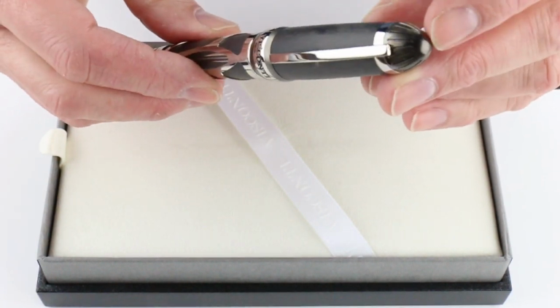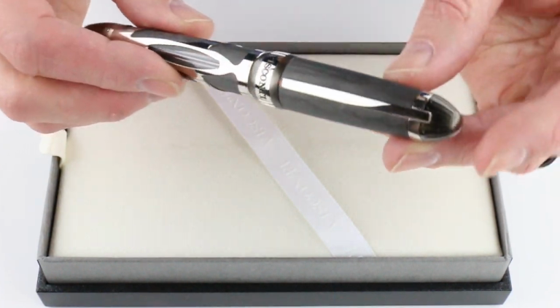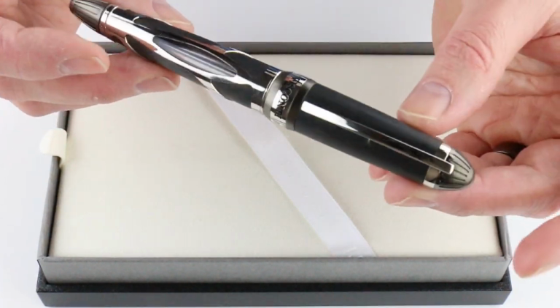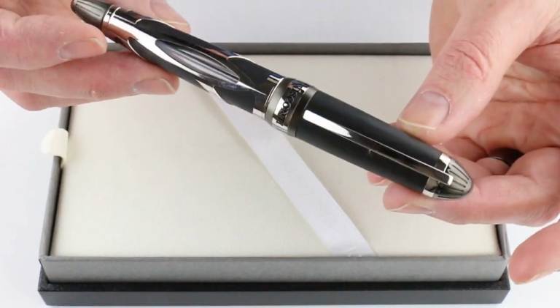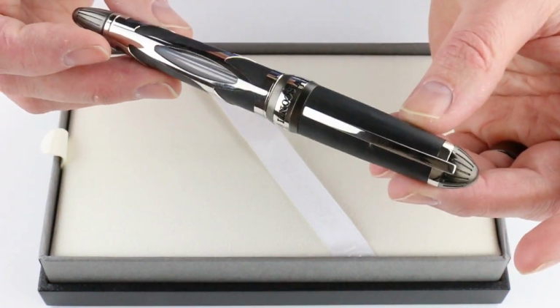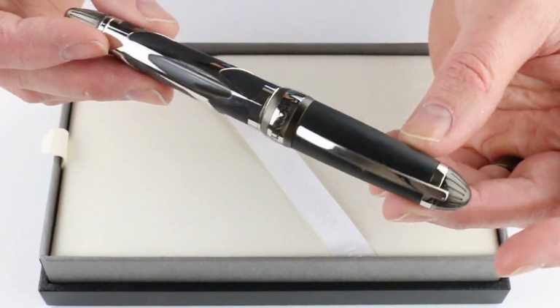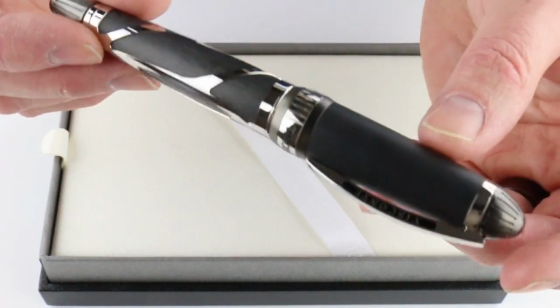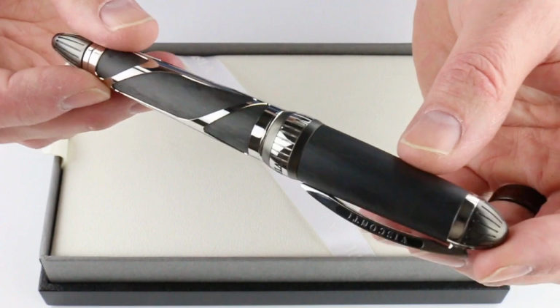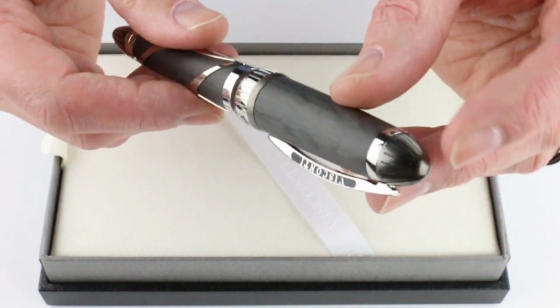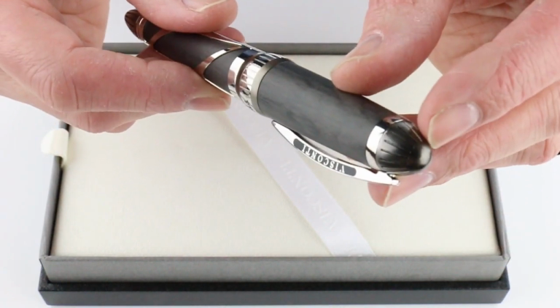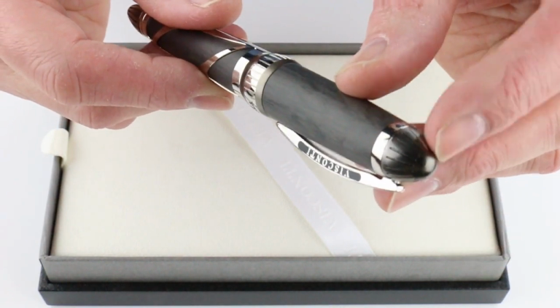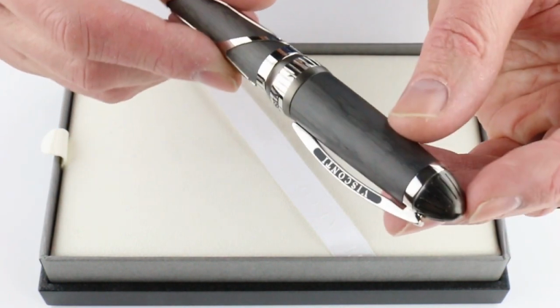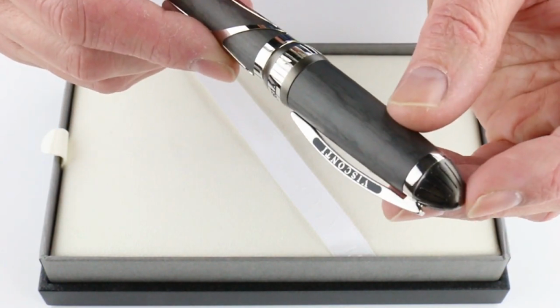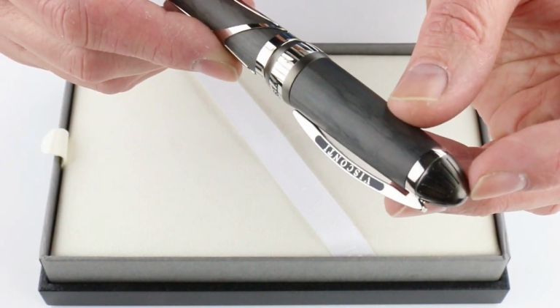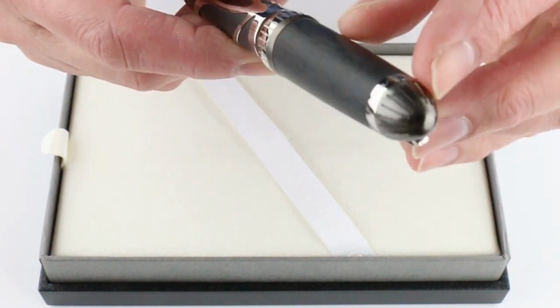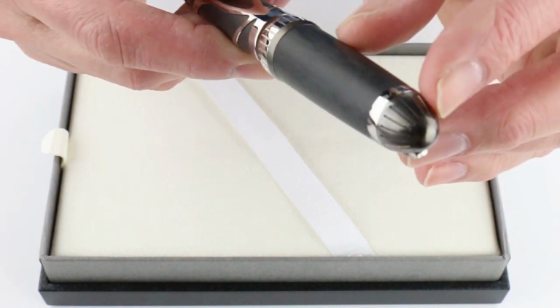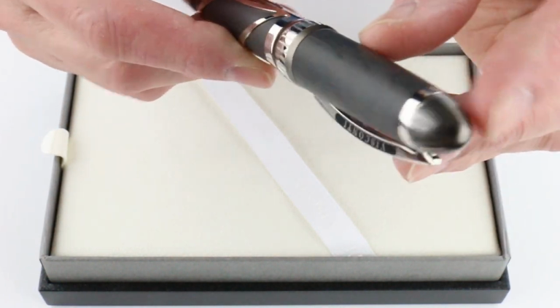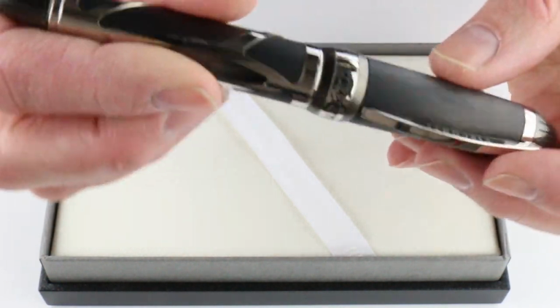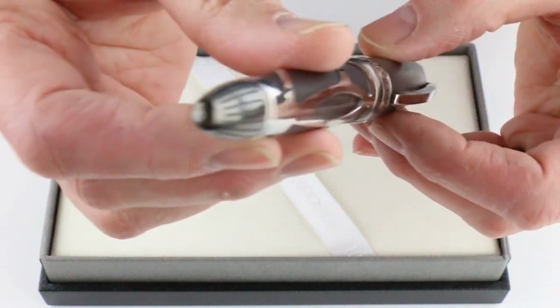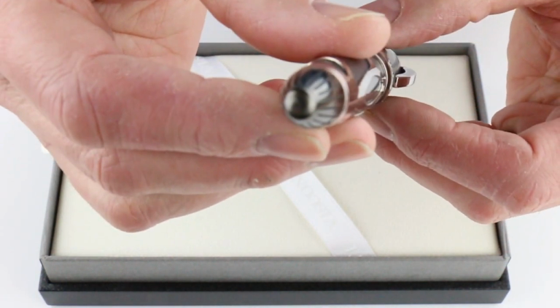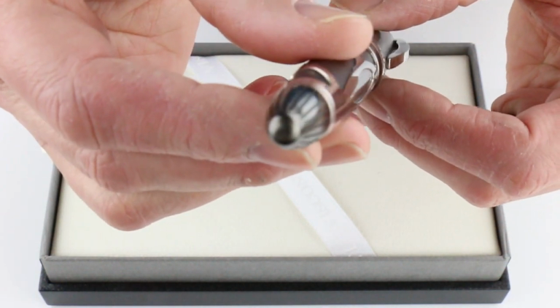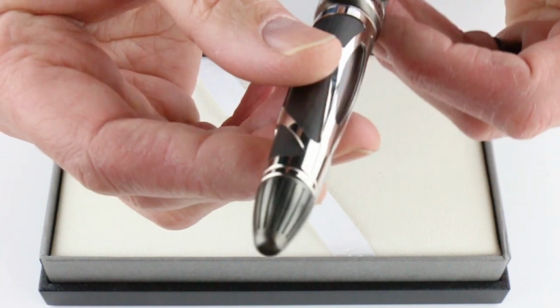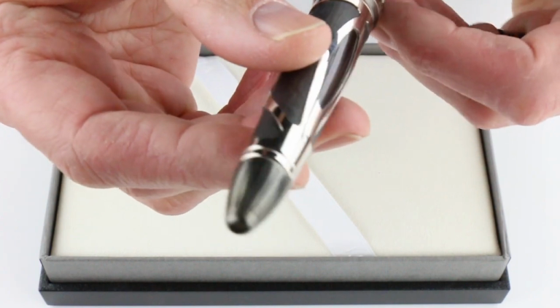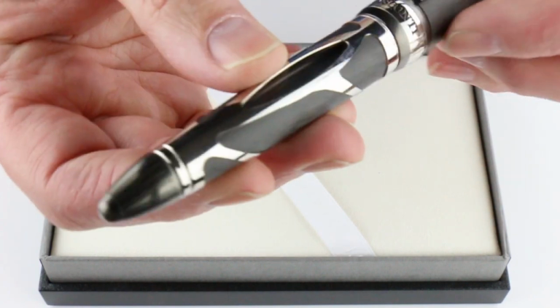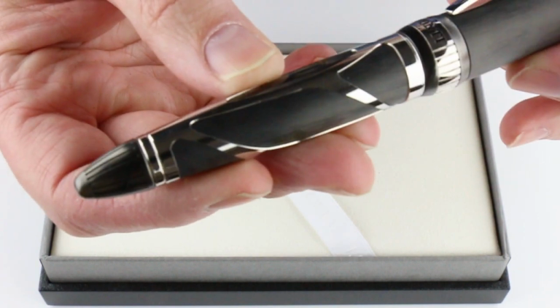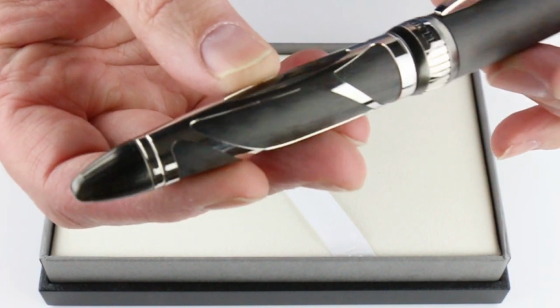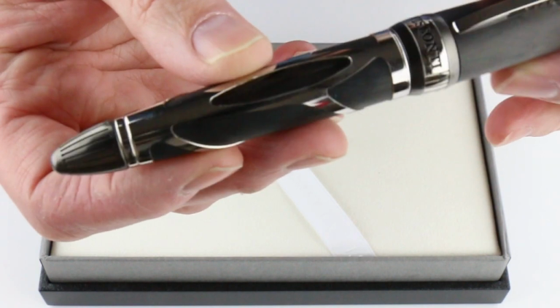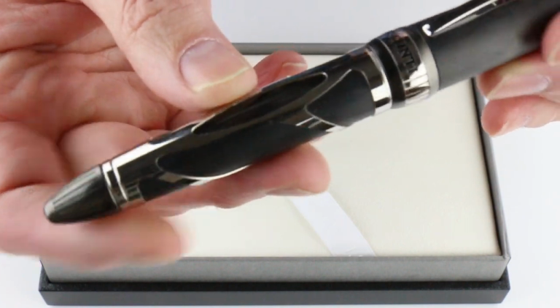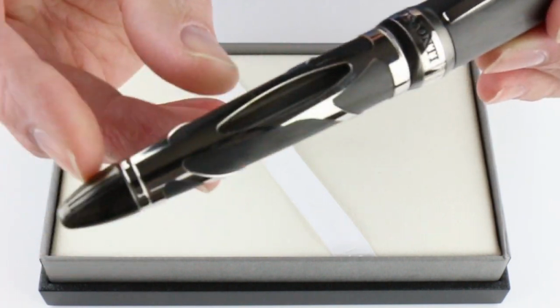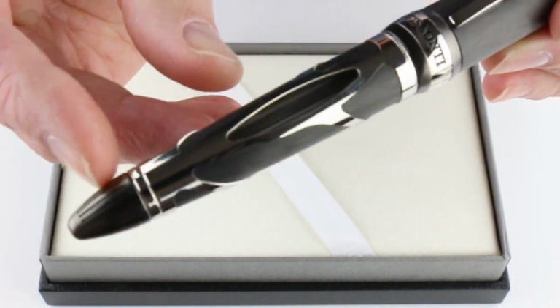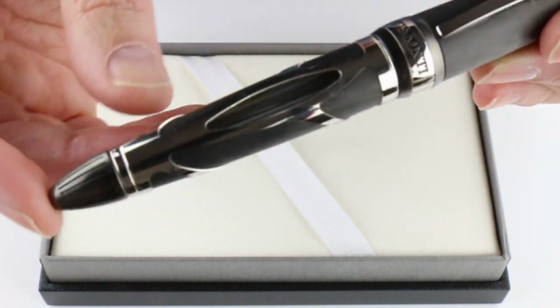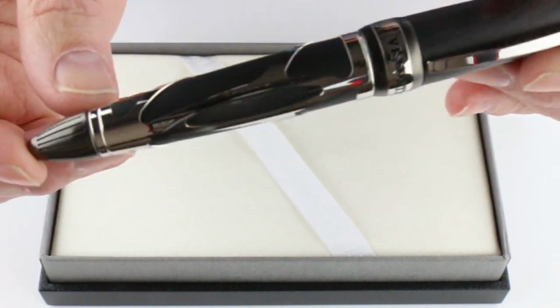It has a torpedo or cigar shape, with metal ends on both the top of the cap and bottom of the barrel. Just a slightly different shape on the two, a little more pointed towards the end.